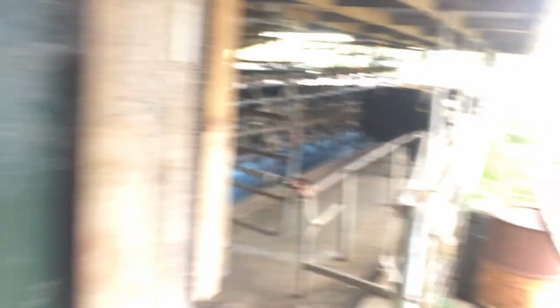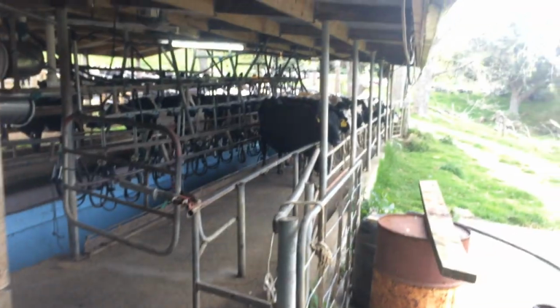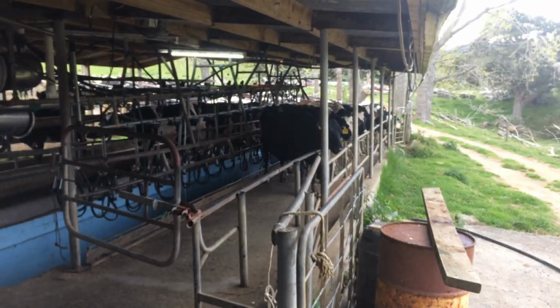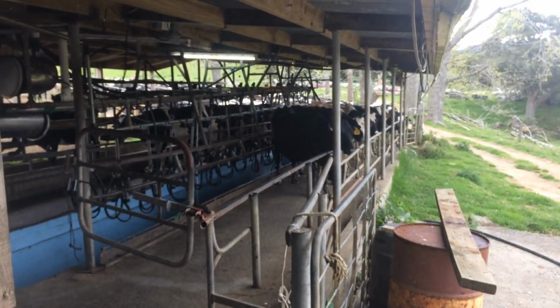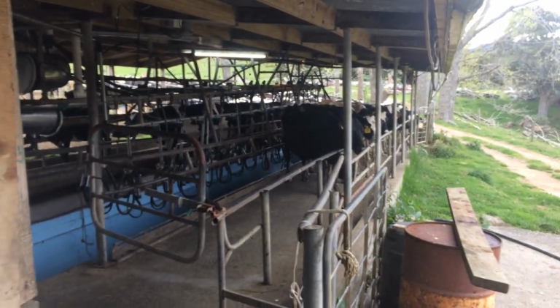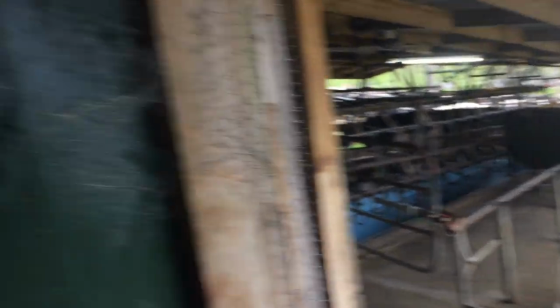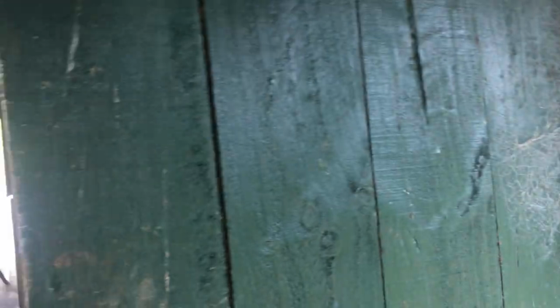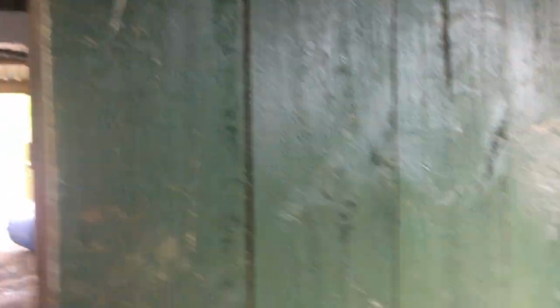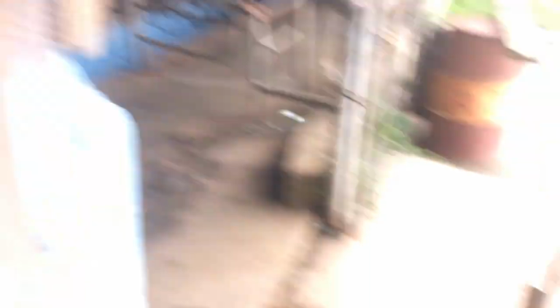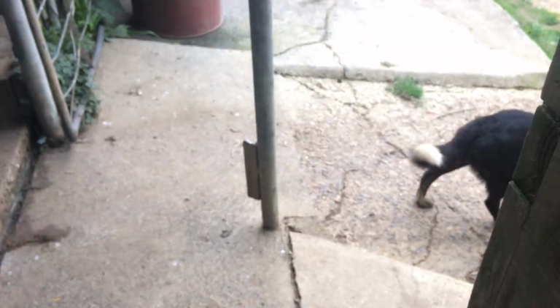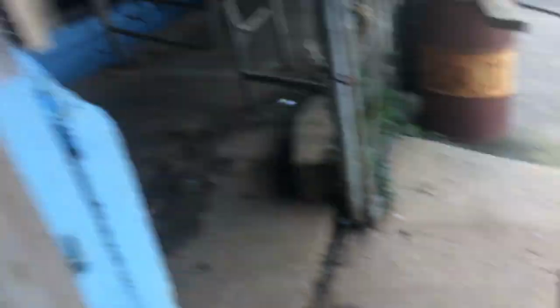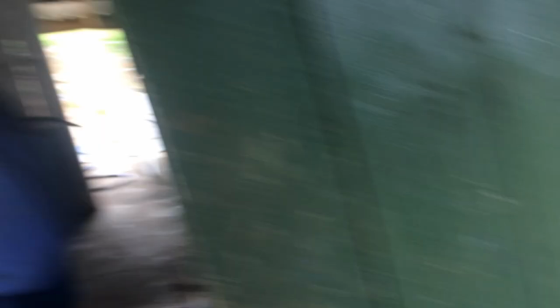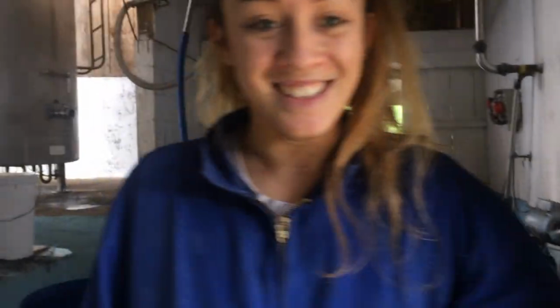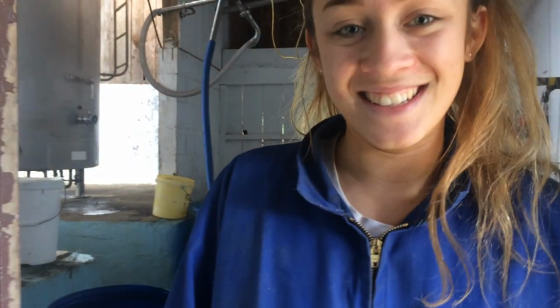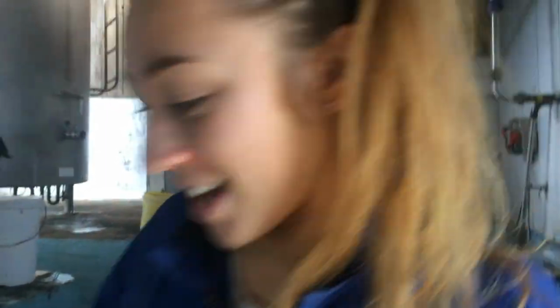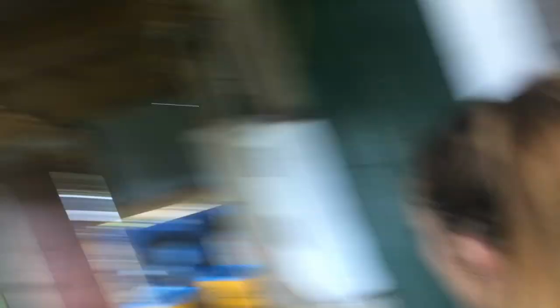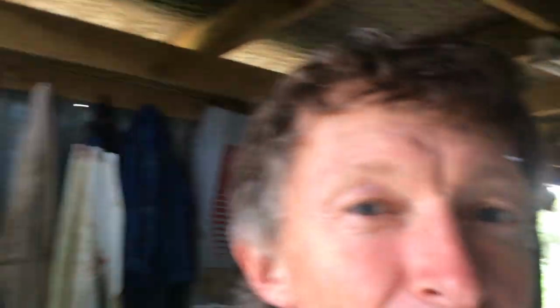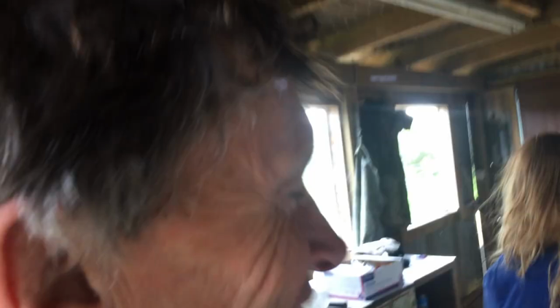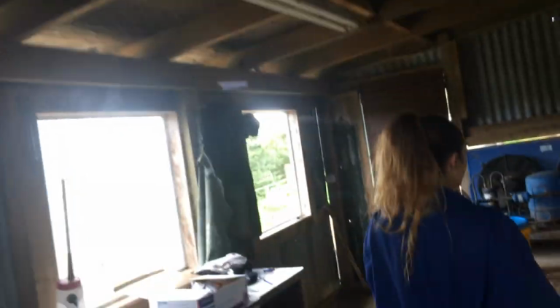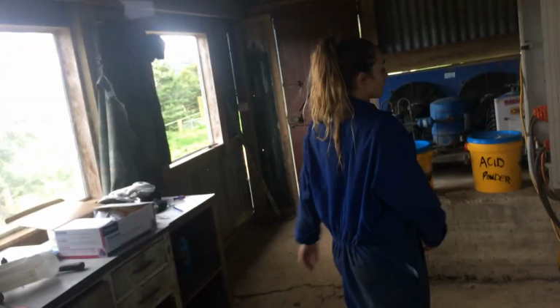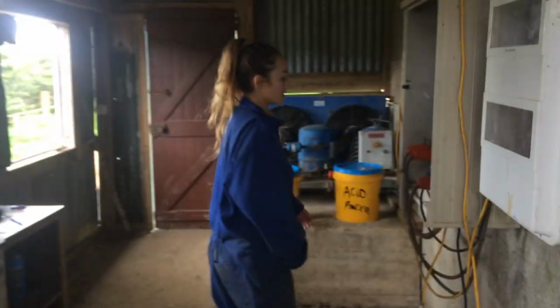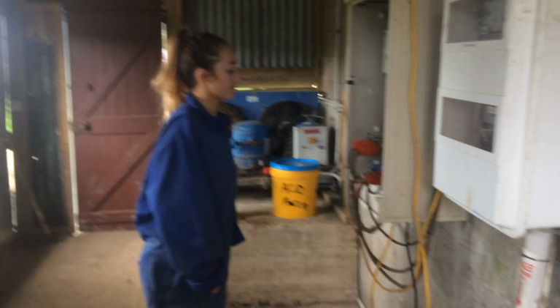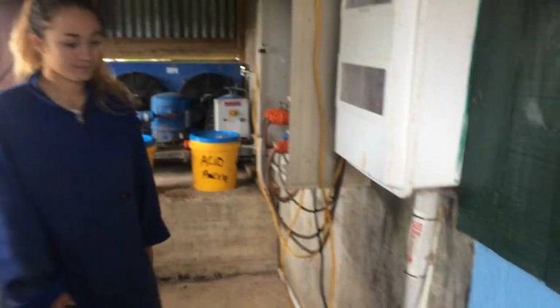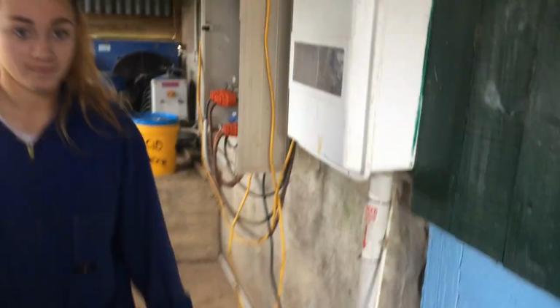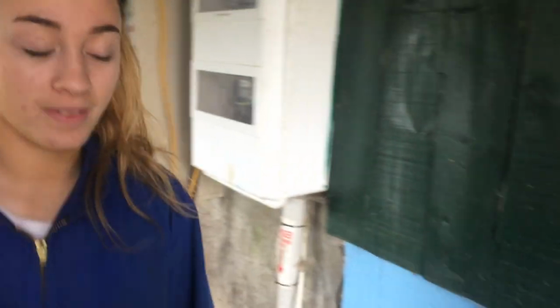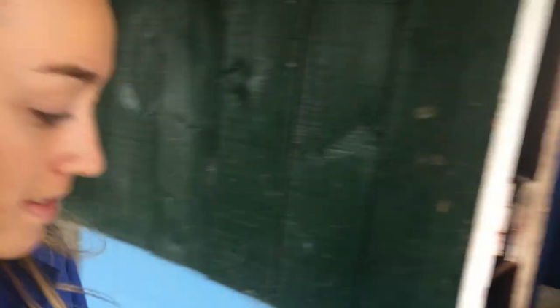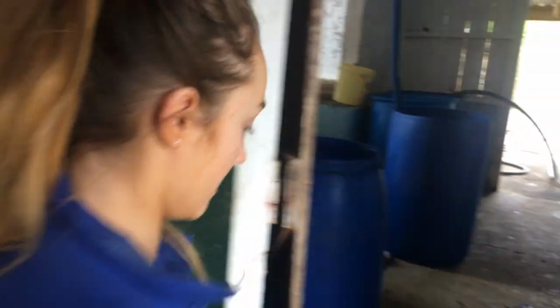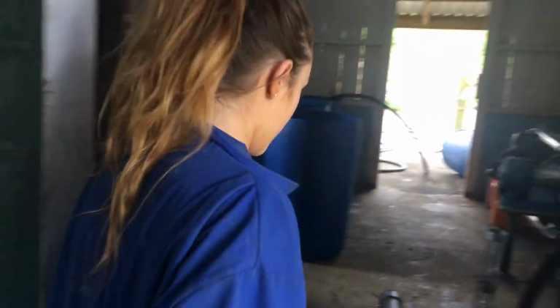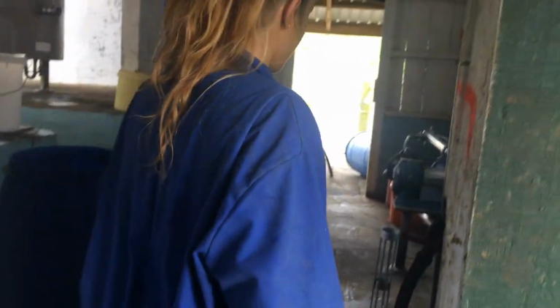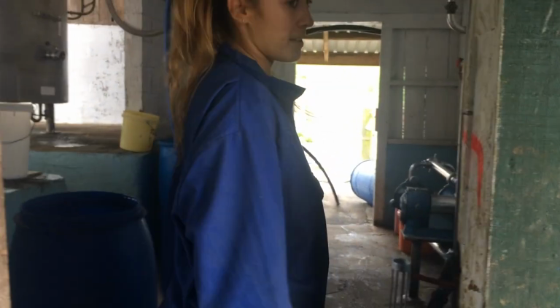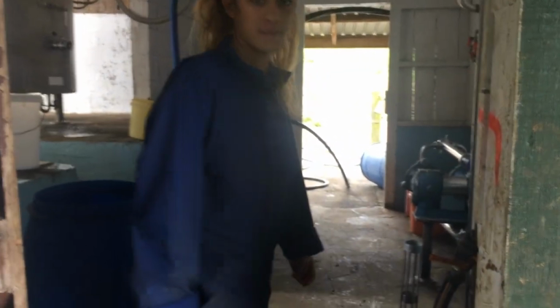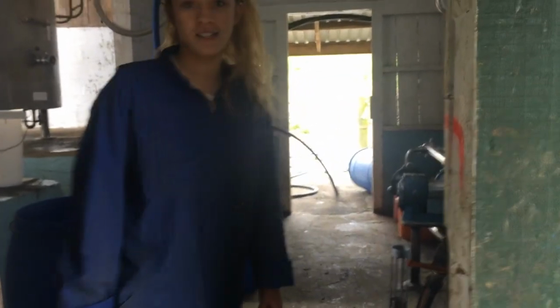We've got some cows, we've got a cow shed, we've got a dog, we've got the milkers. So I have to make sure the wash pump is on. This is sort of like an instructional video for how to set the shed up to get milking.